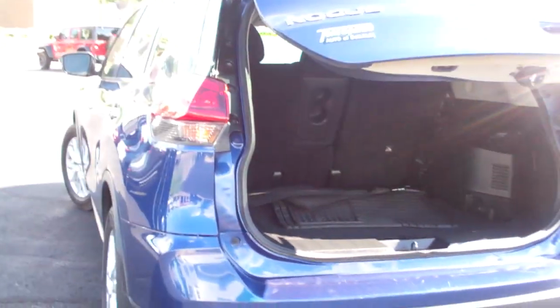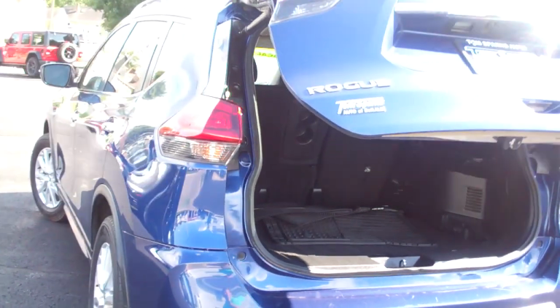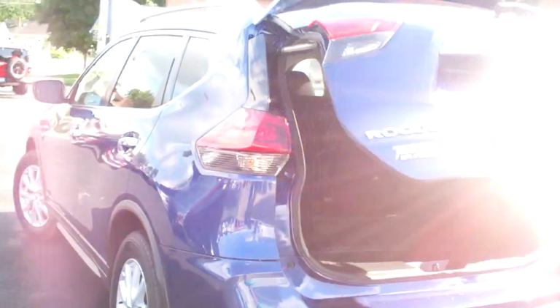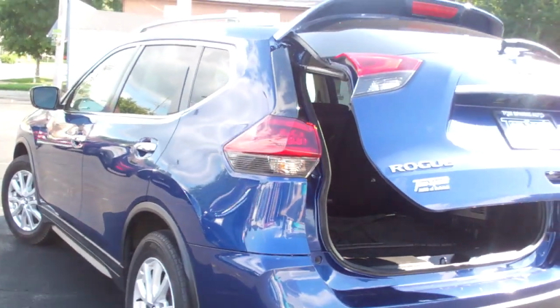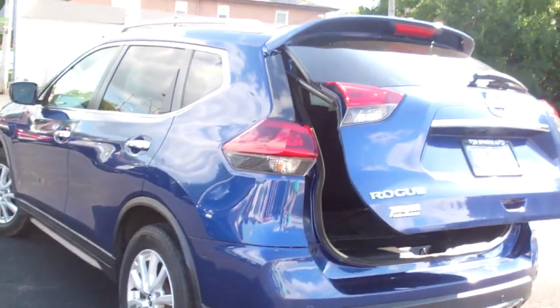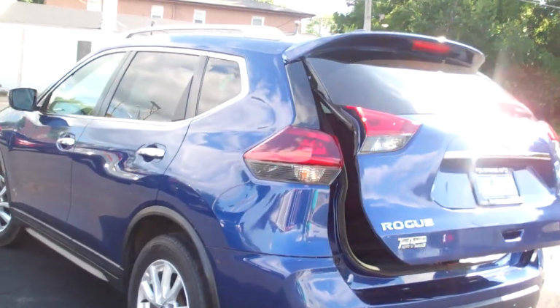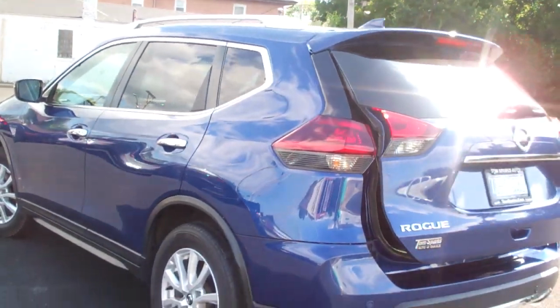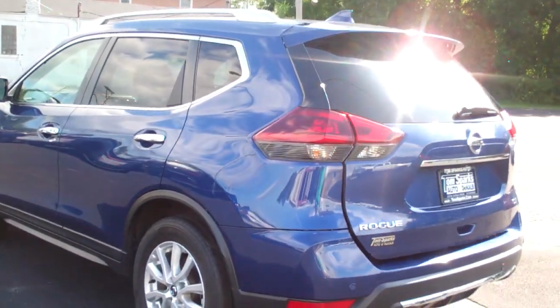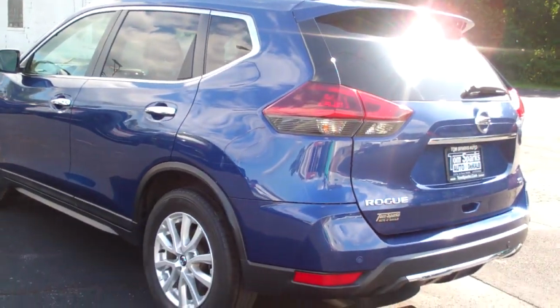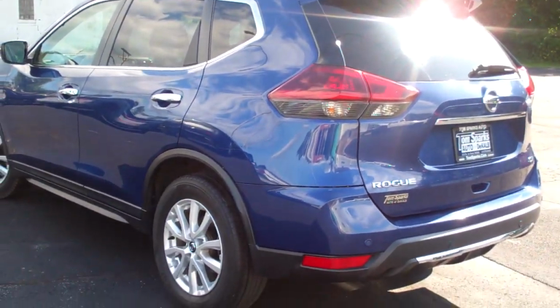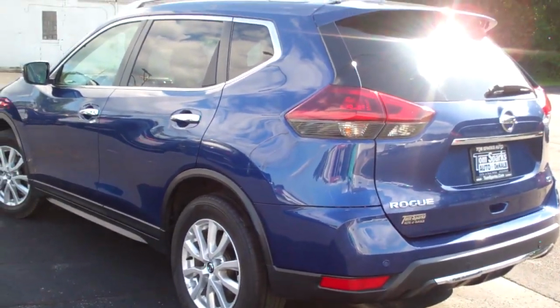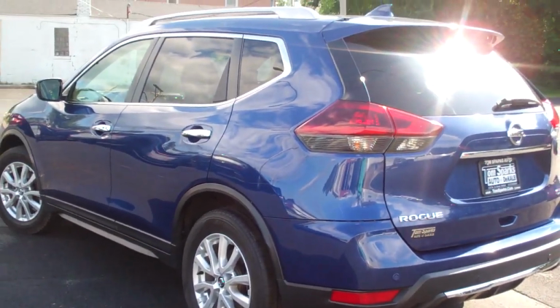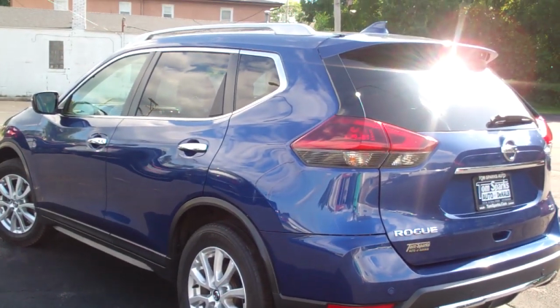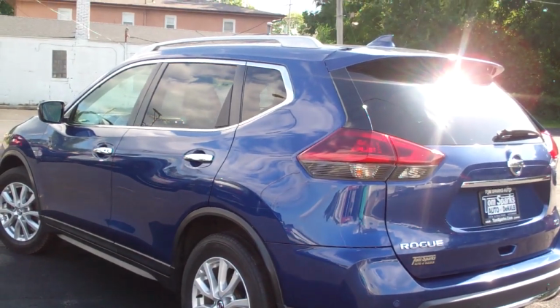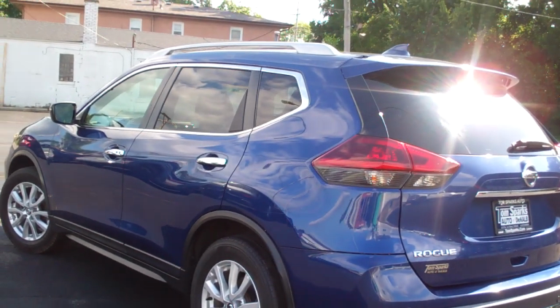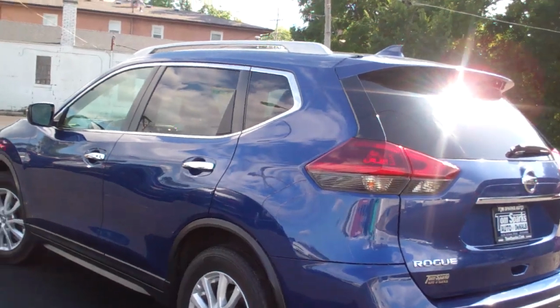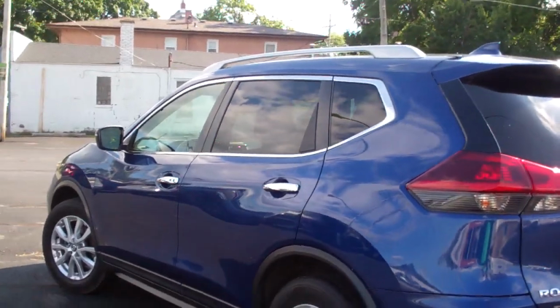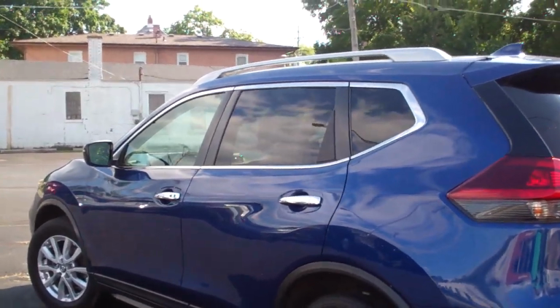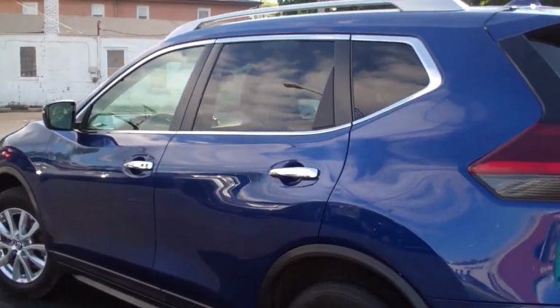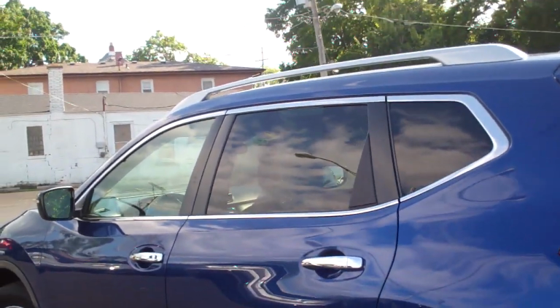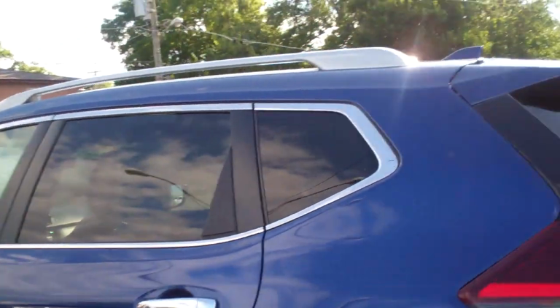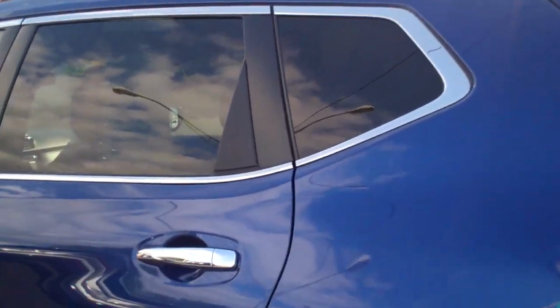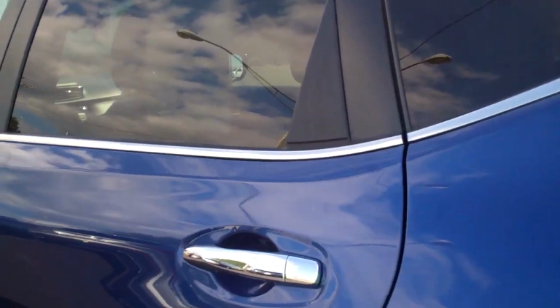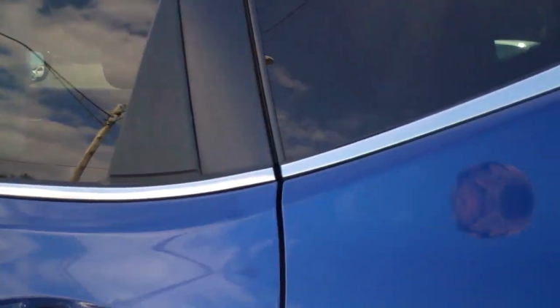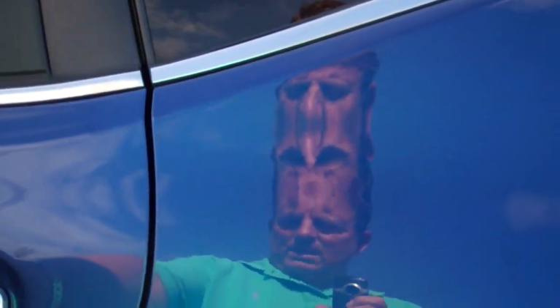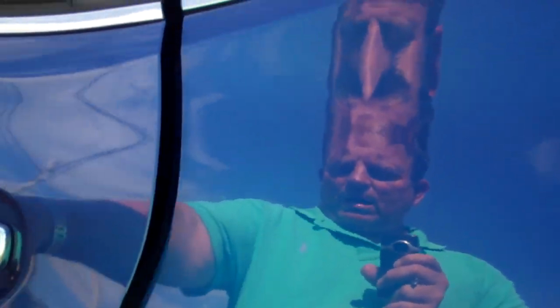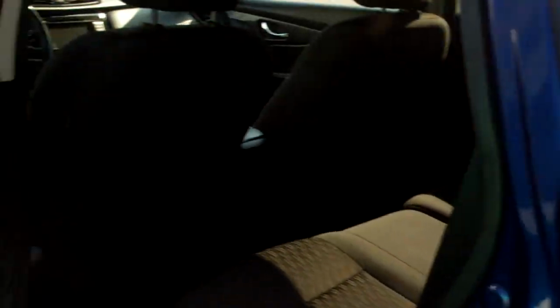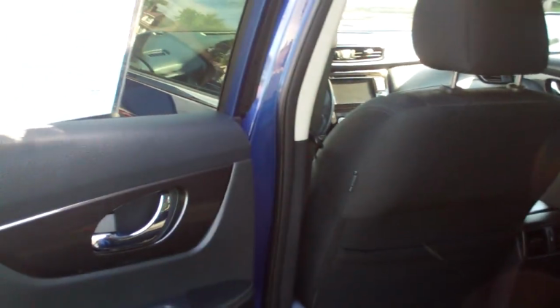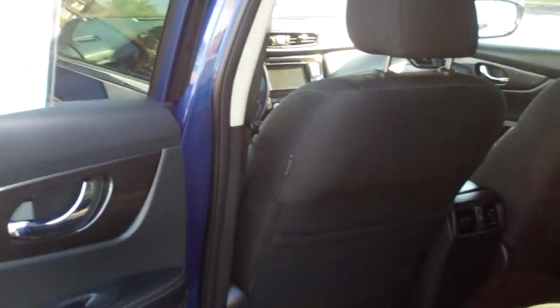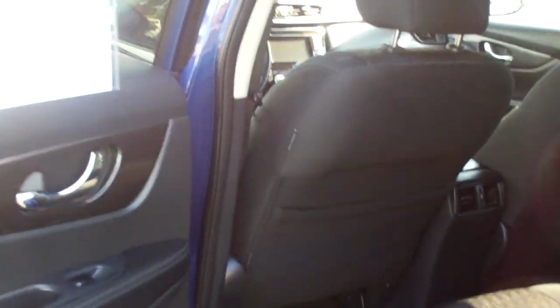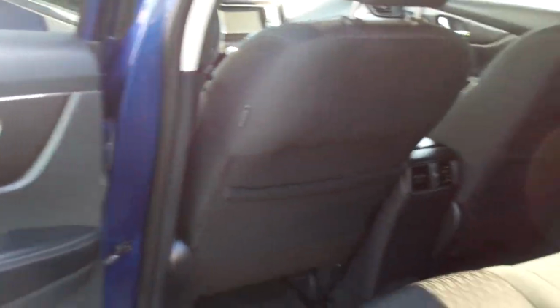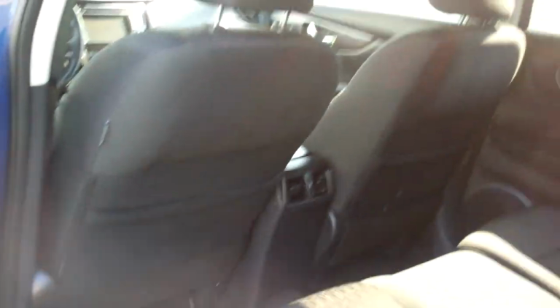This is a front wheel drive, four cylinder. It's got a clean Carfax, all set up, ready to go. We went through it — maintenance, brakes, everything up to date. We are going to order tires for it, so it'll have new tires on it.